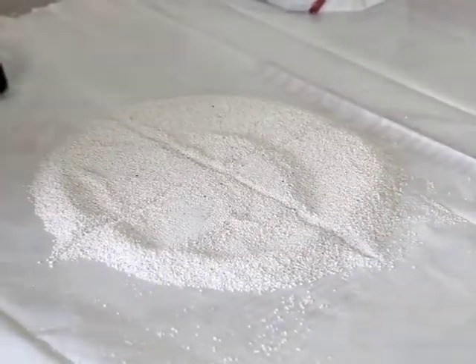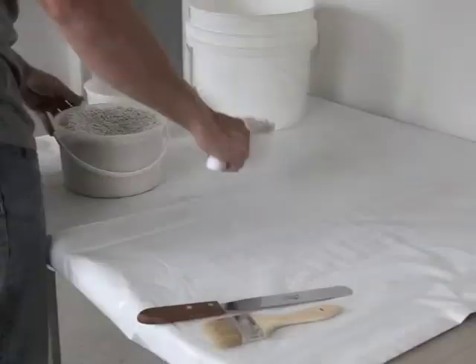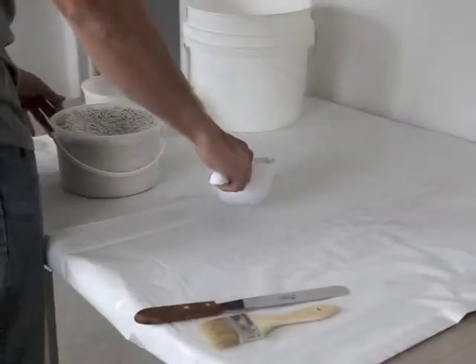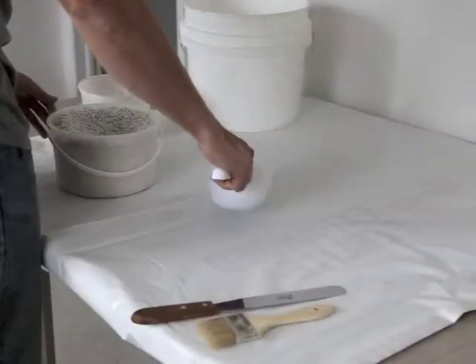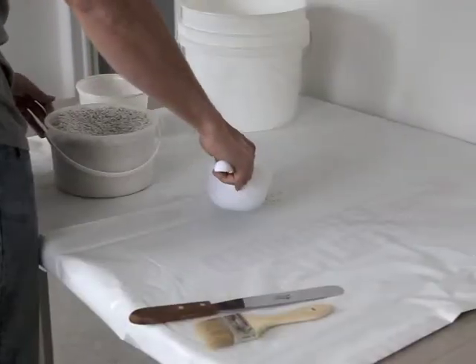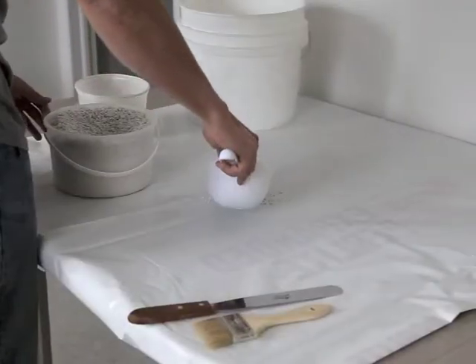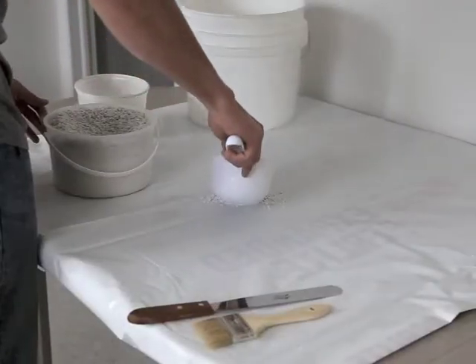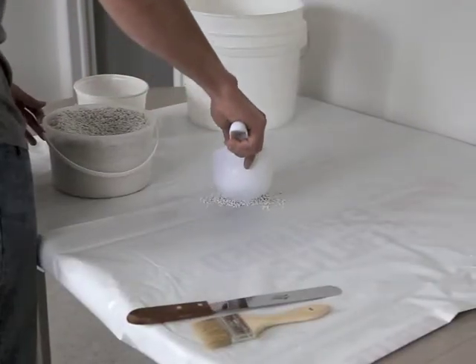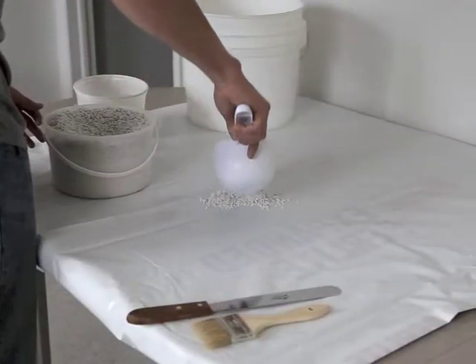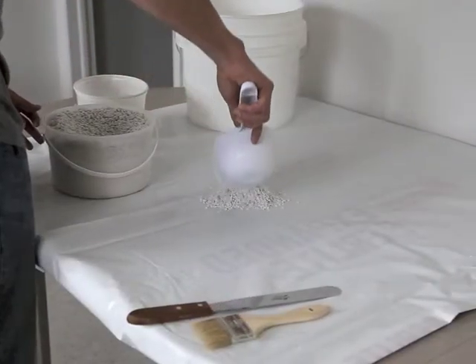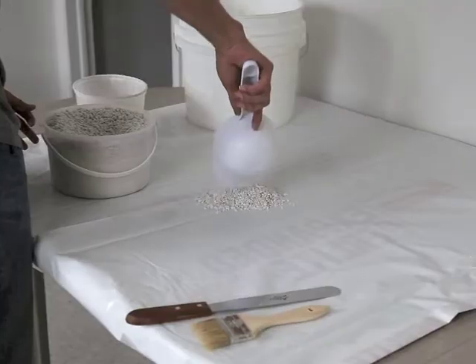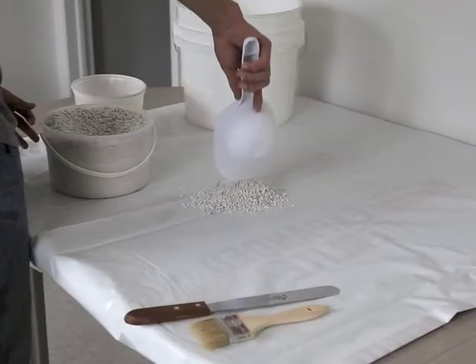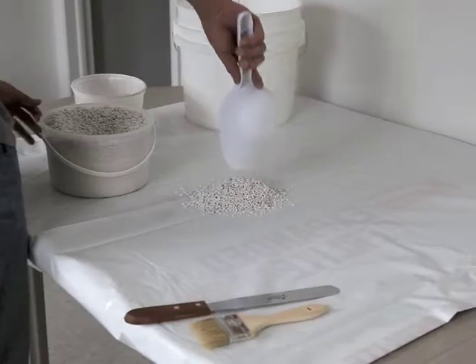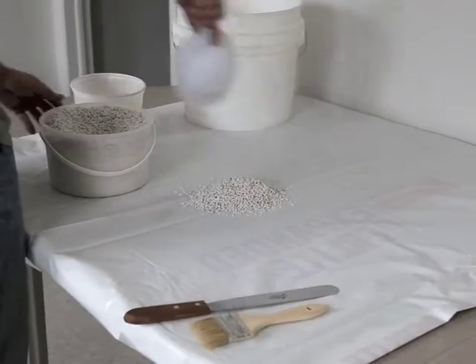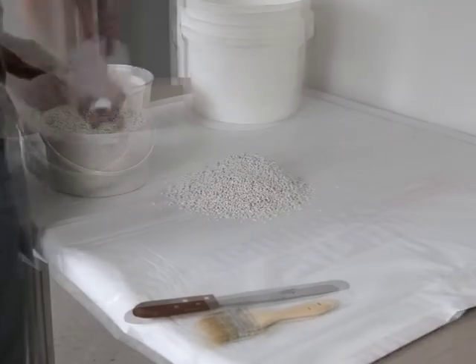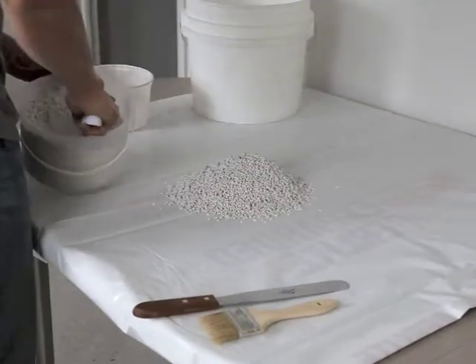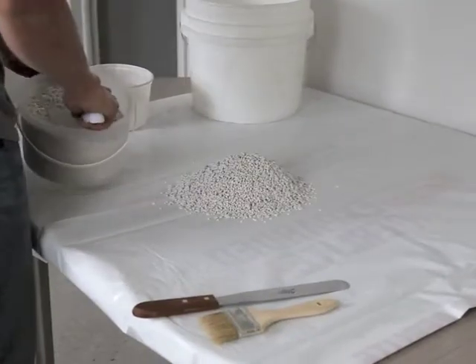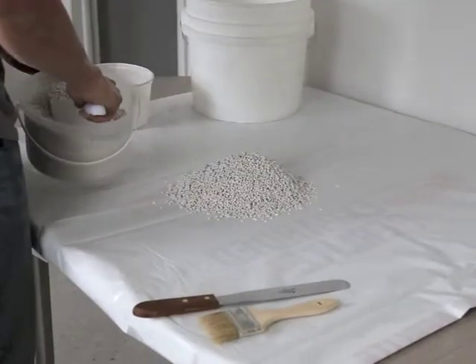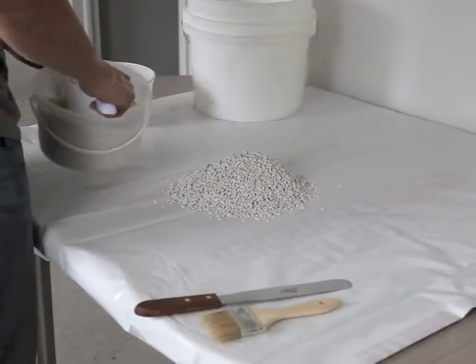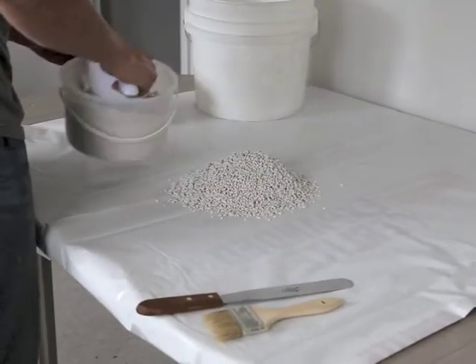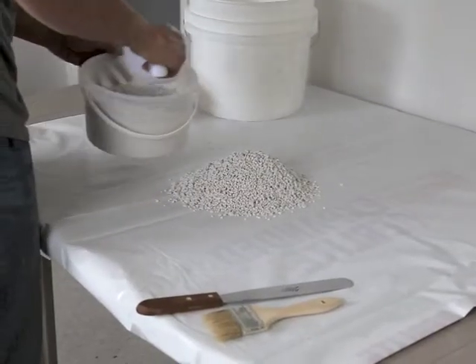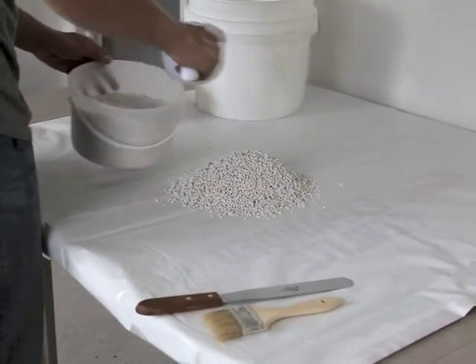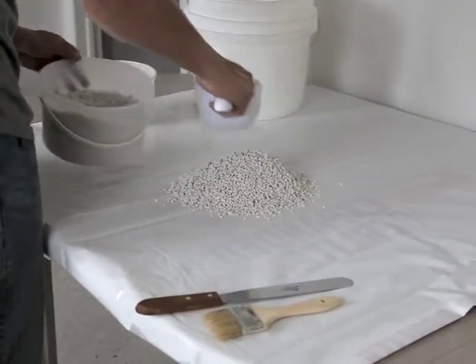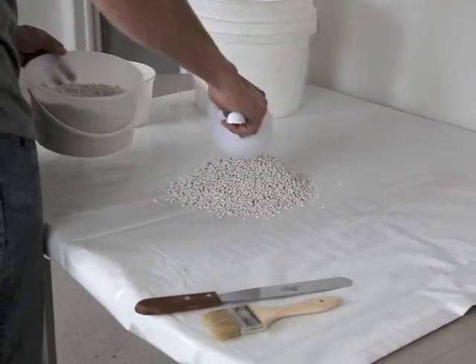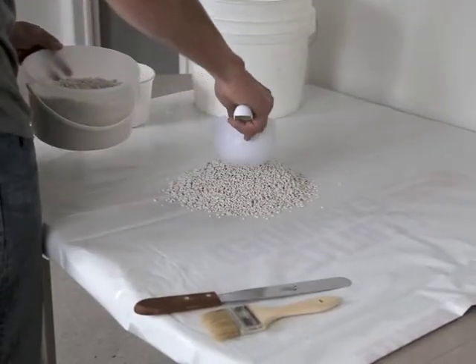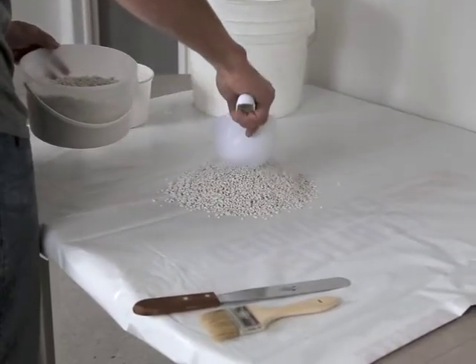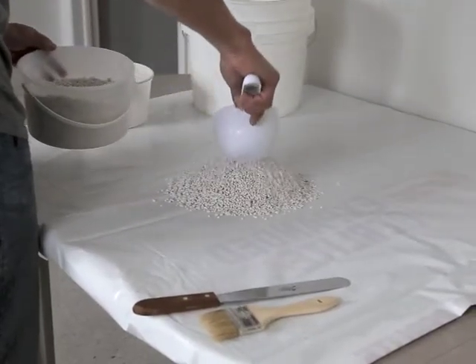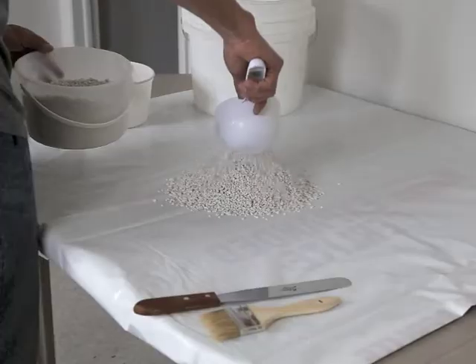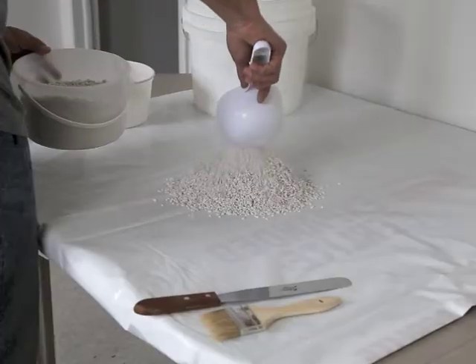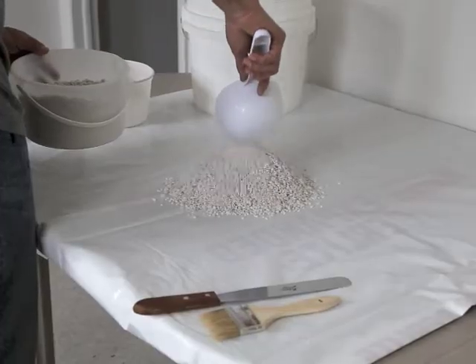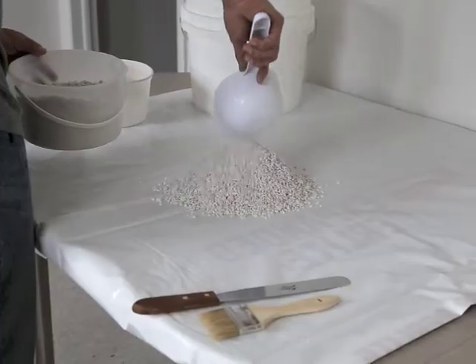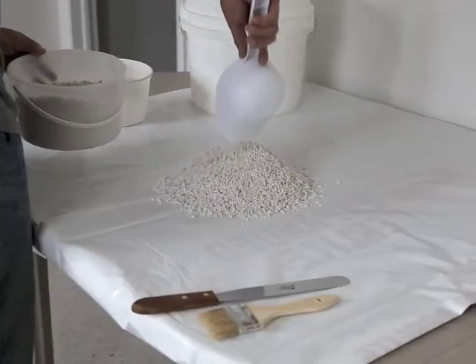Pile the sample in a cone shape by placing each scoopful or pouring each bucketful at the center of the cone so that the perlite will disperse equally in all directions.